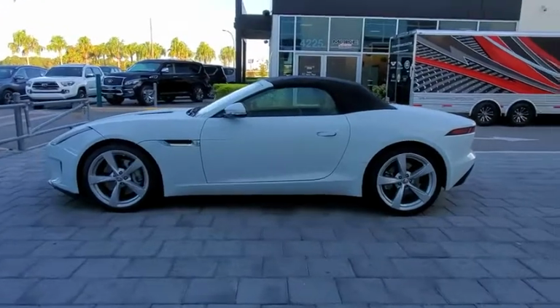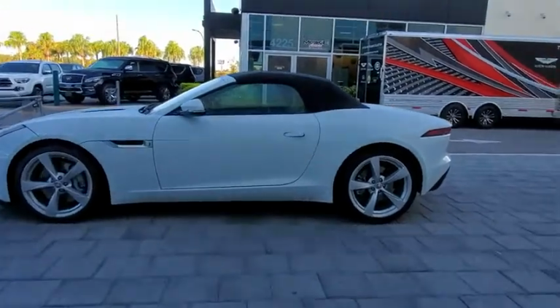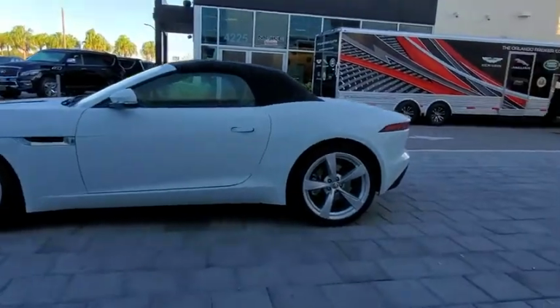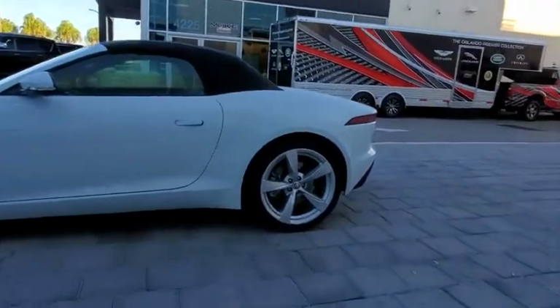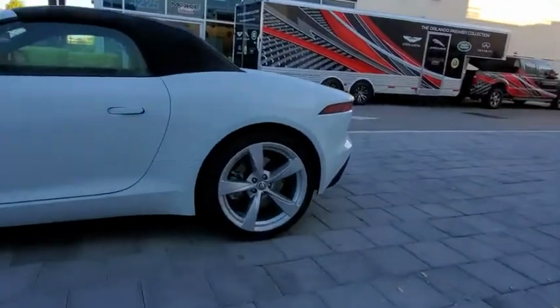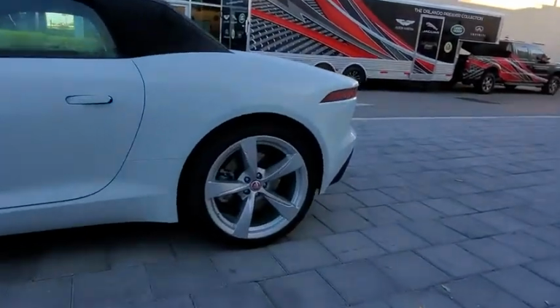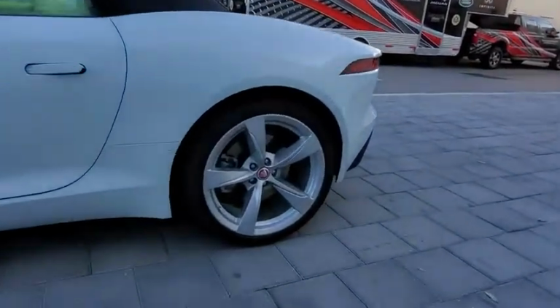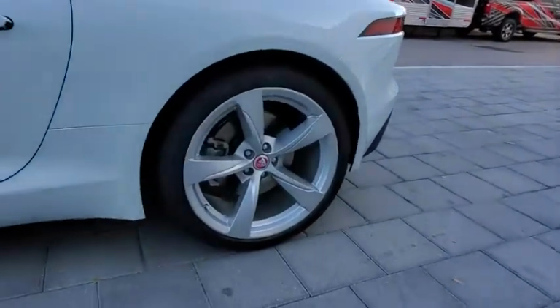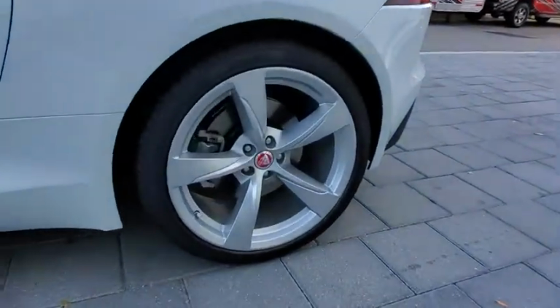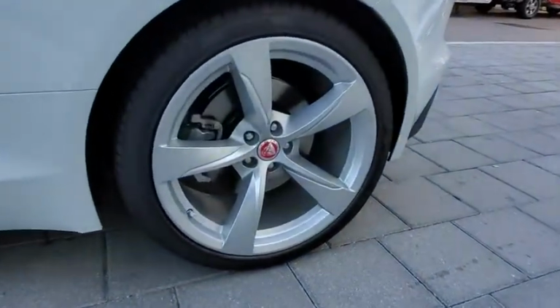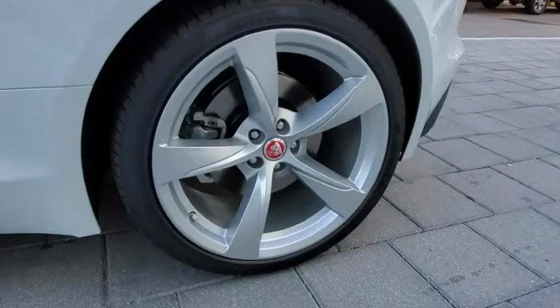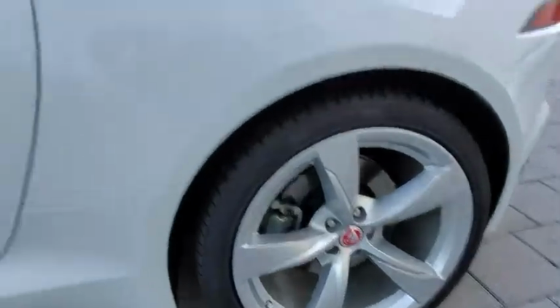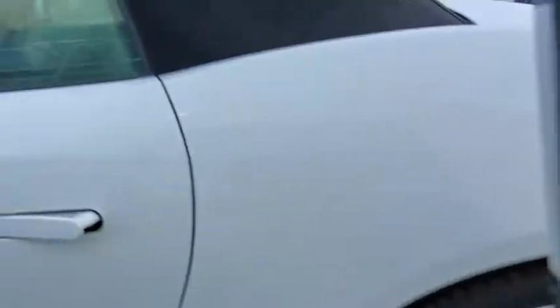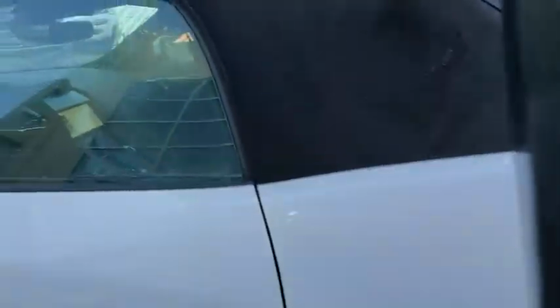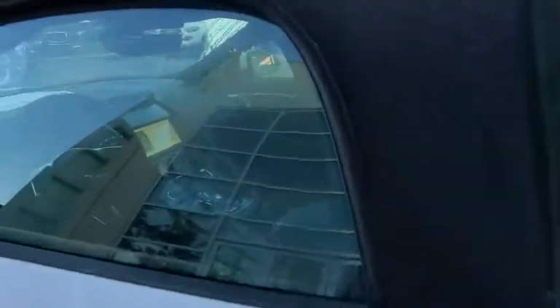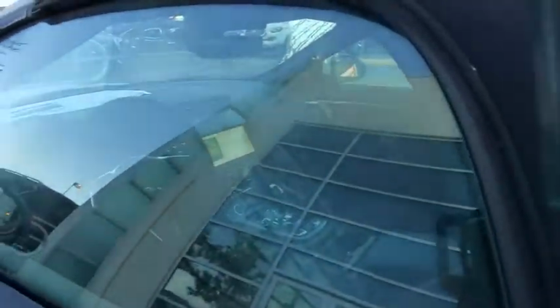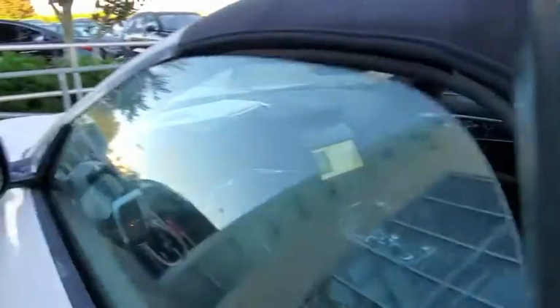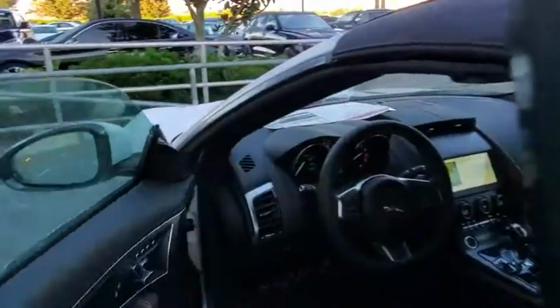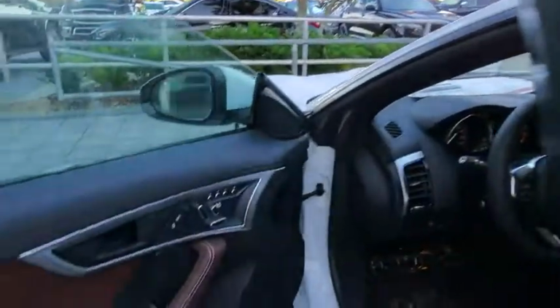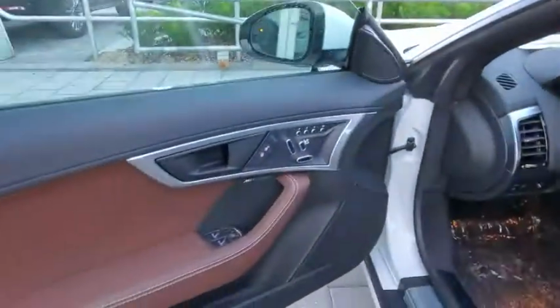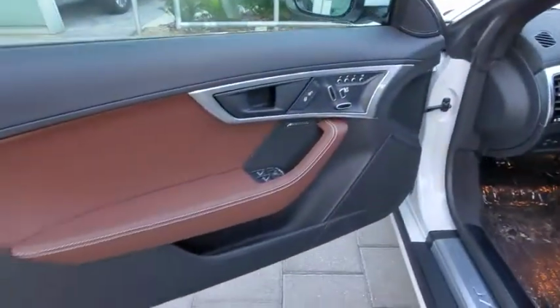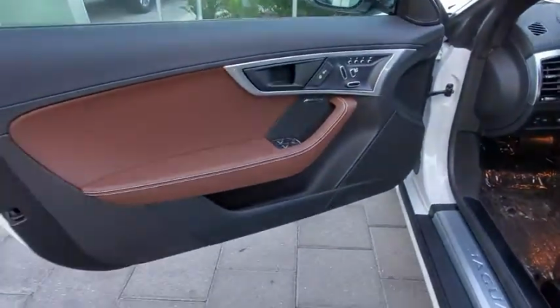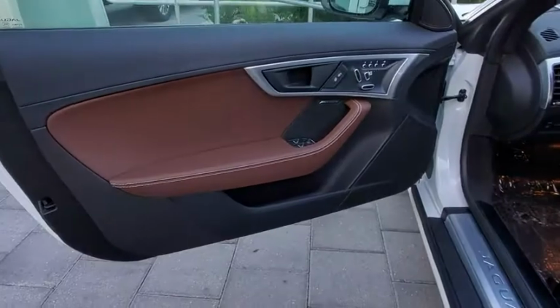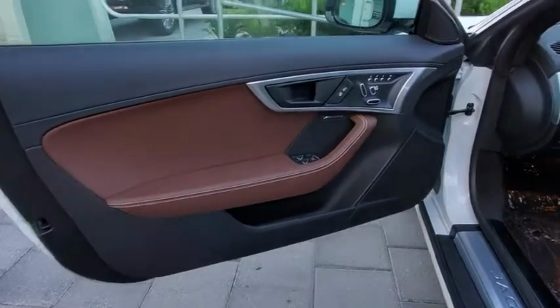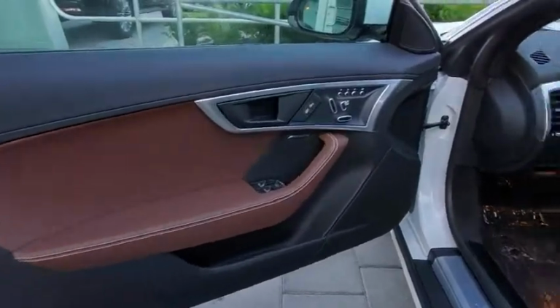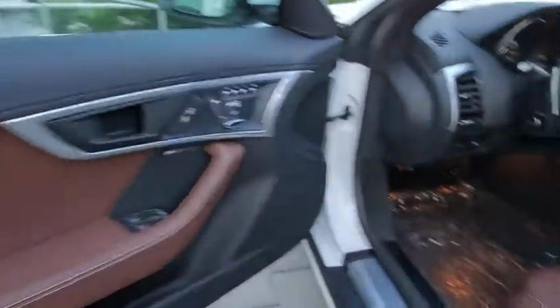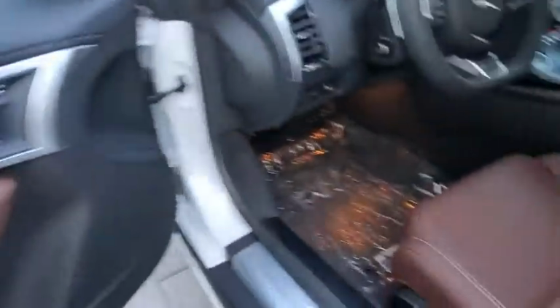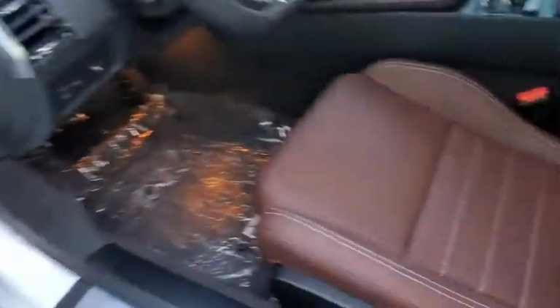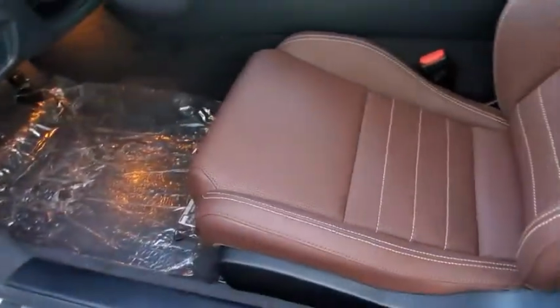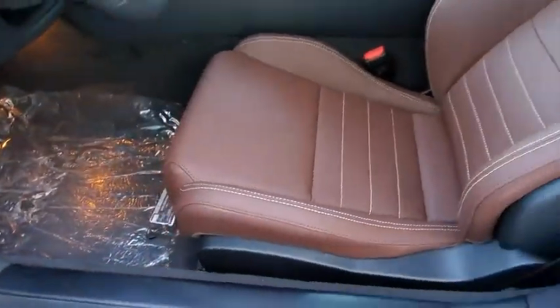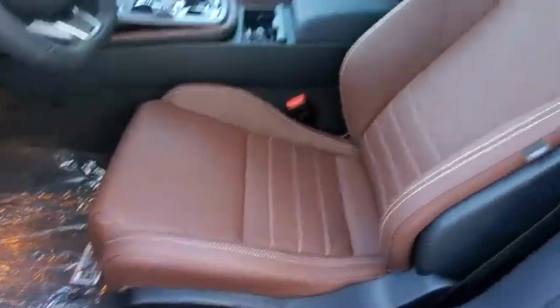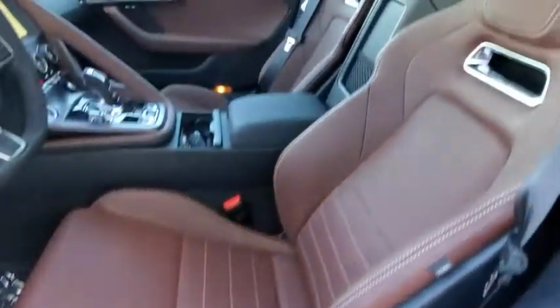Here are some of this vehicle's great options: backup camera, keyless entry, steering wheel audio controls, power passenger seat, navigation system, traction control, stability control, remote engine start, anti-lock braking system.